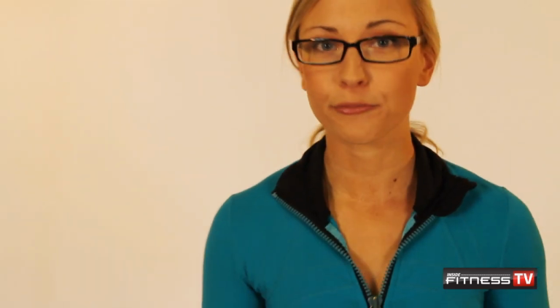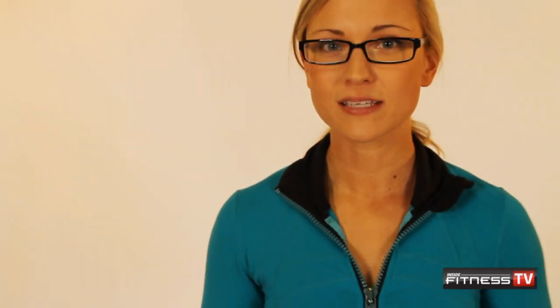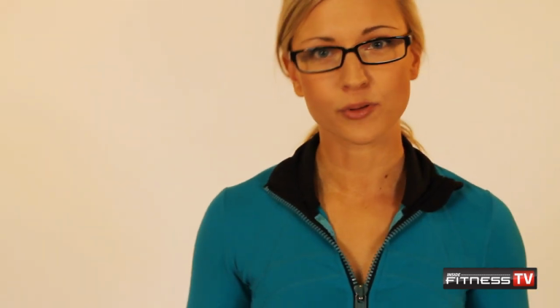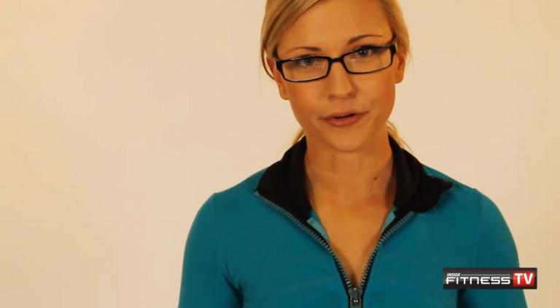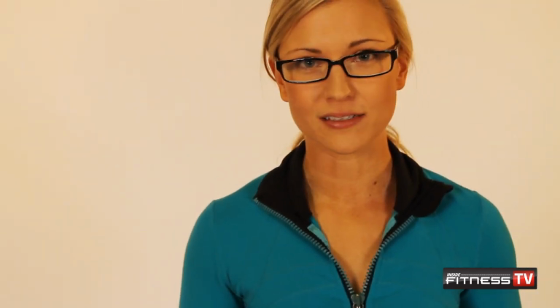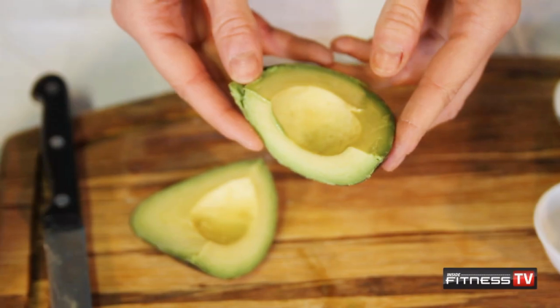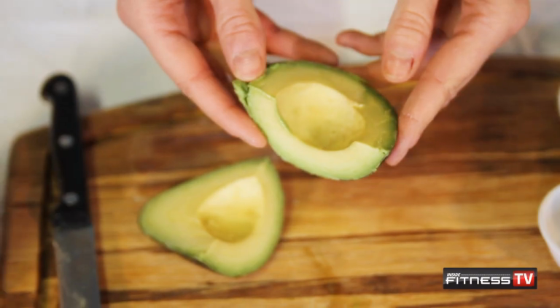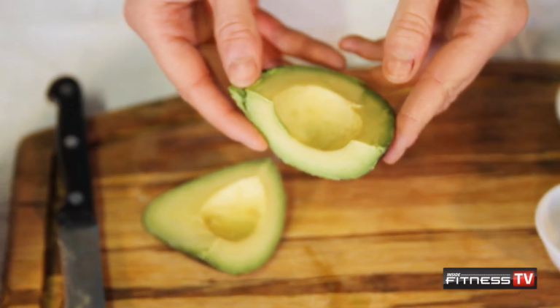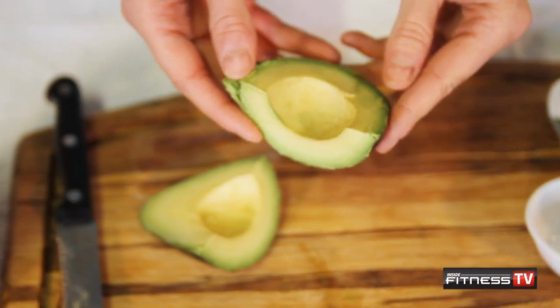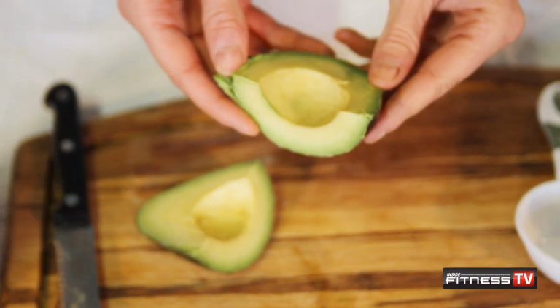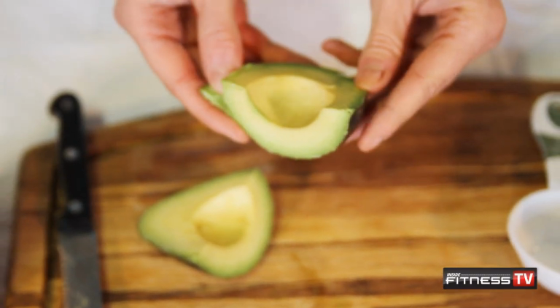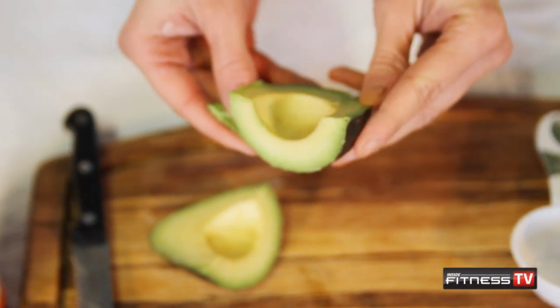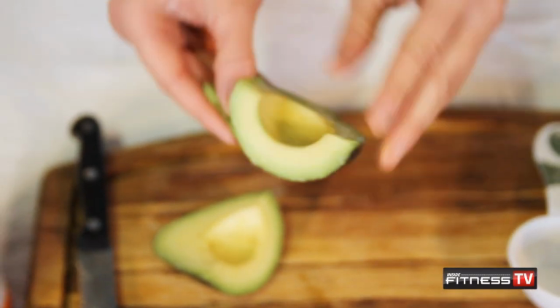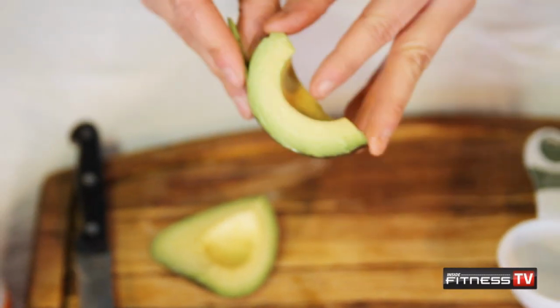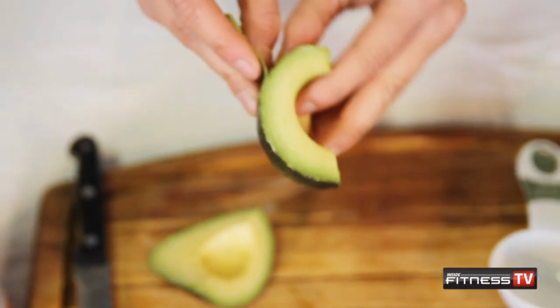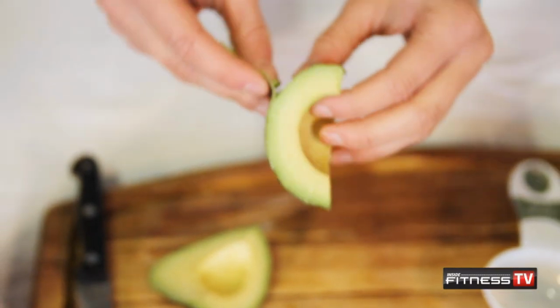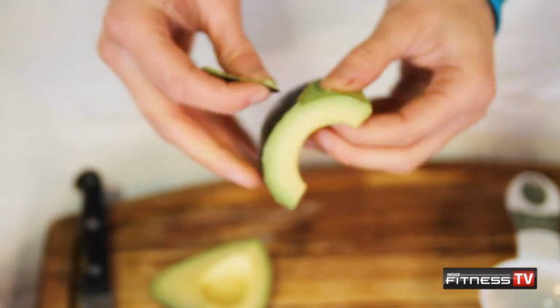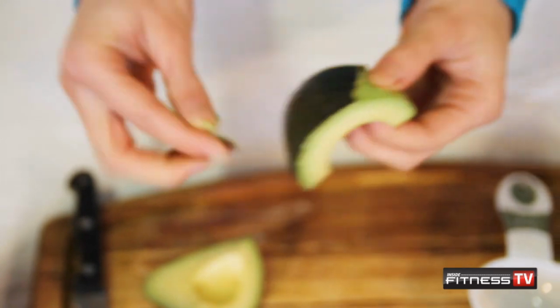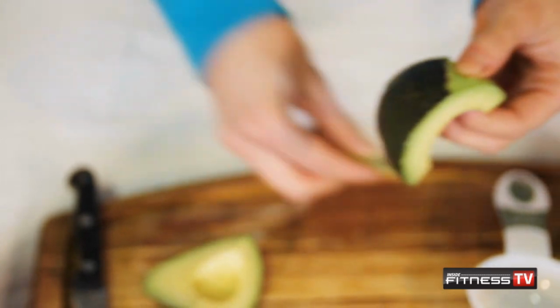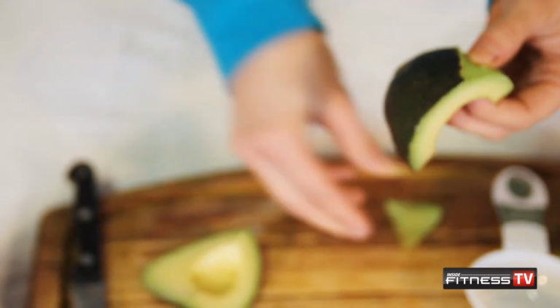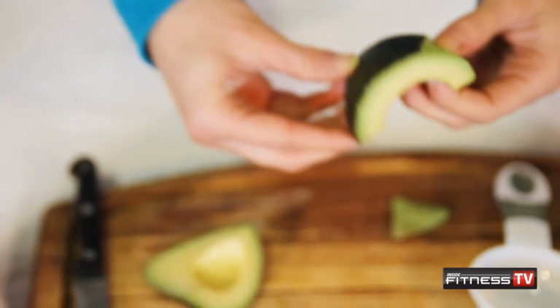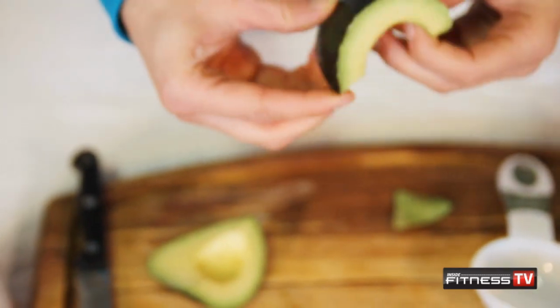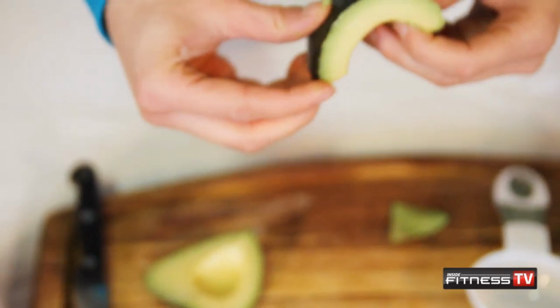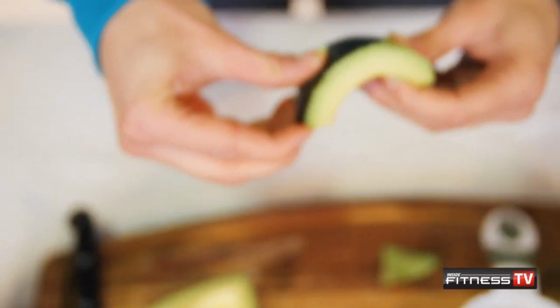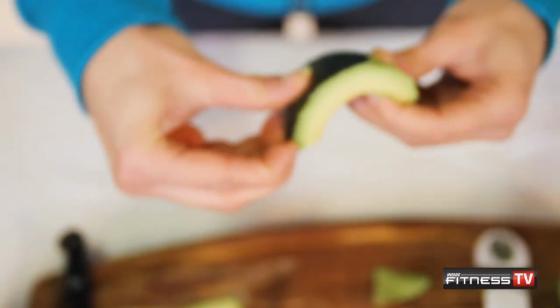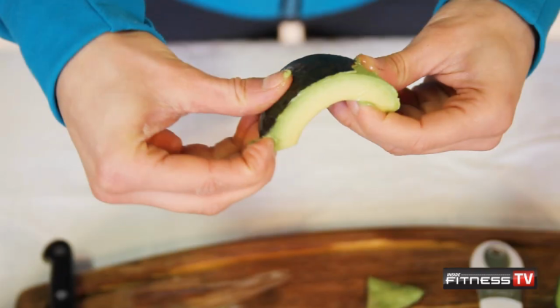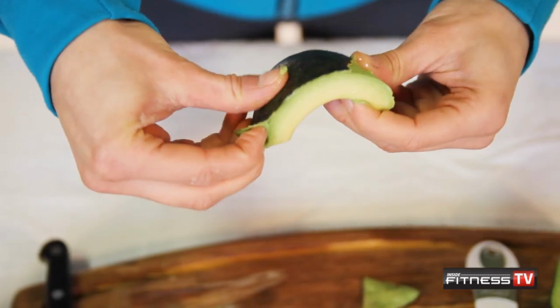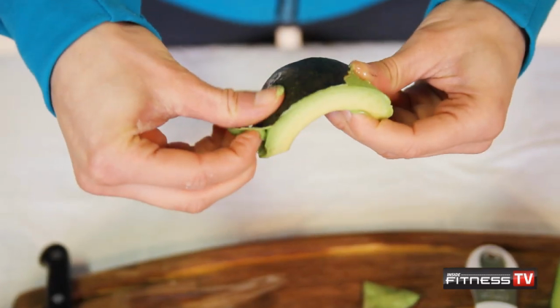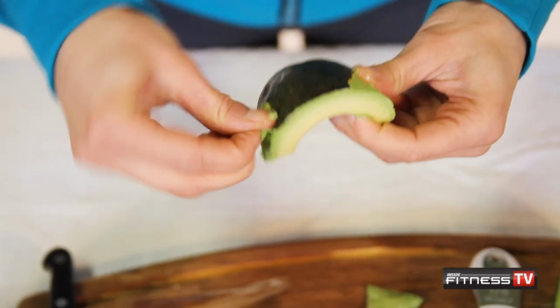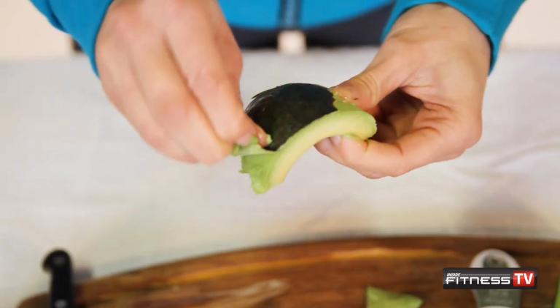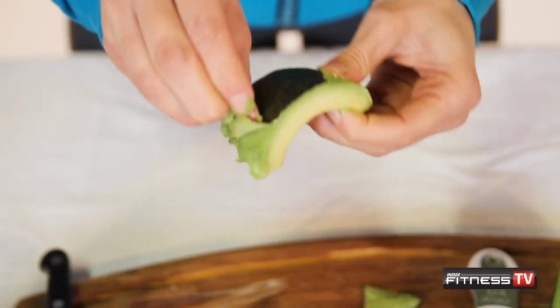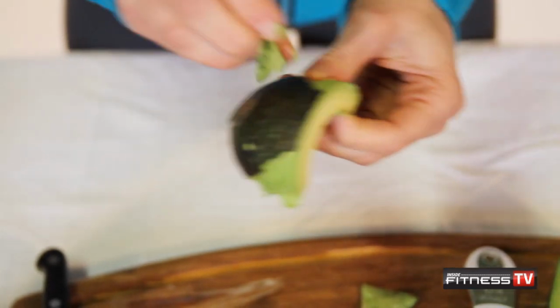Three simple ingredients. I'm going to take half an avocado and just peel off the skin. The riper the avocado is, the easier it is to peel it.